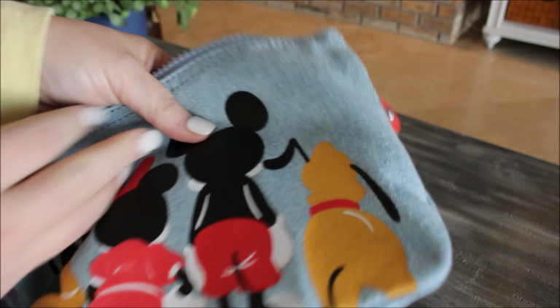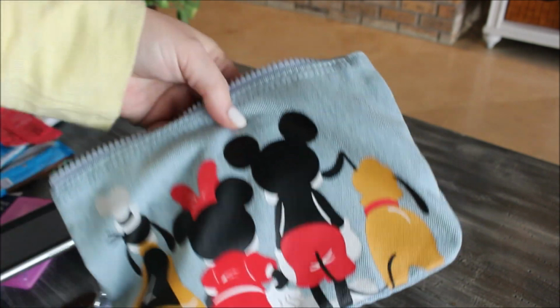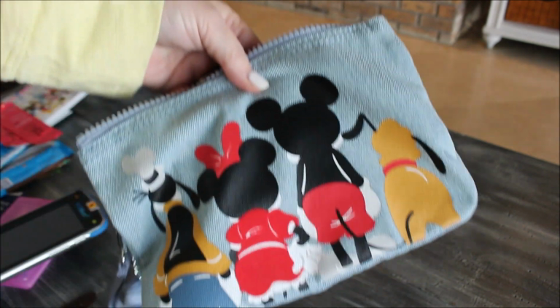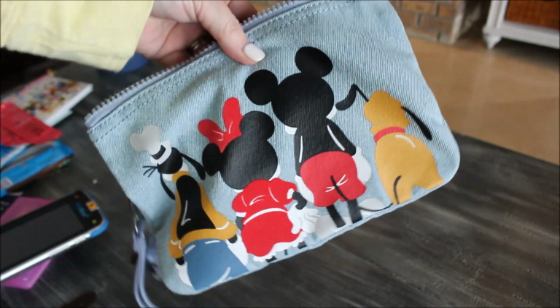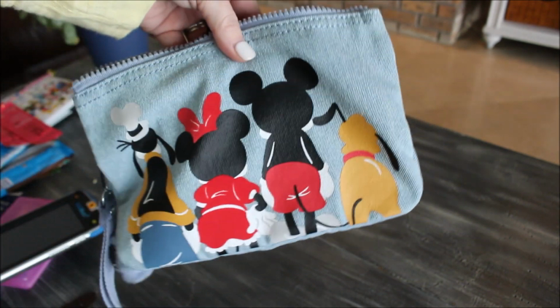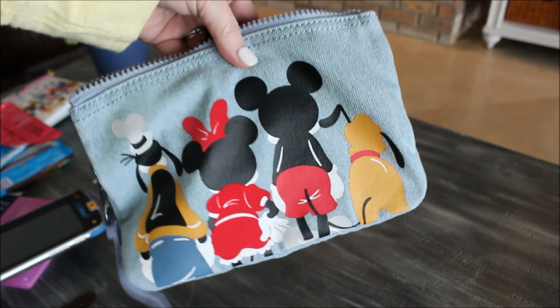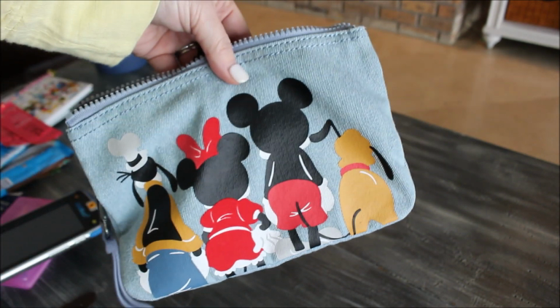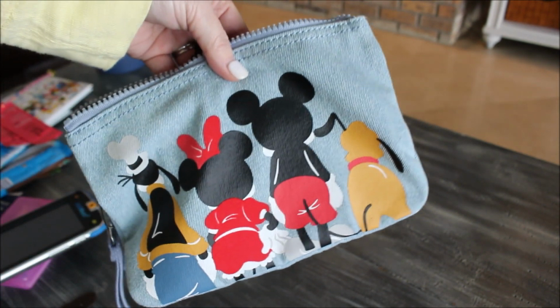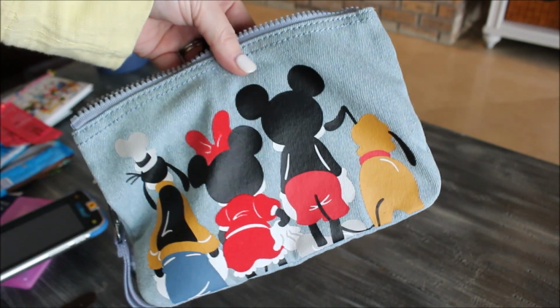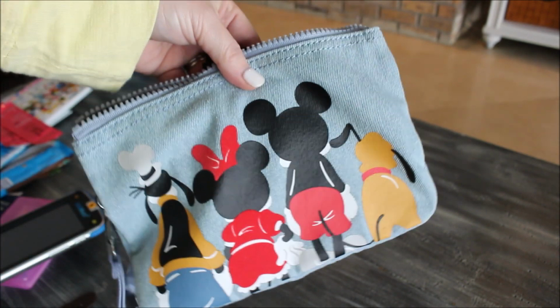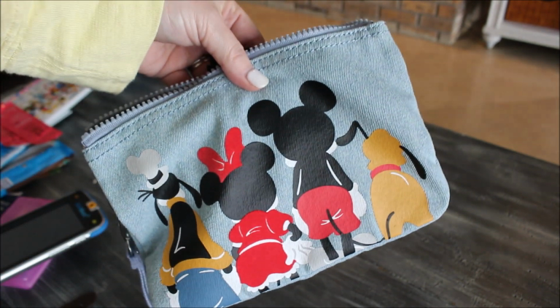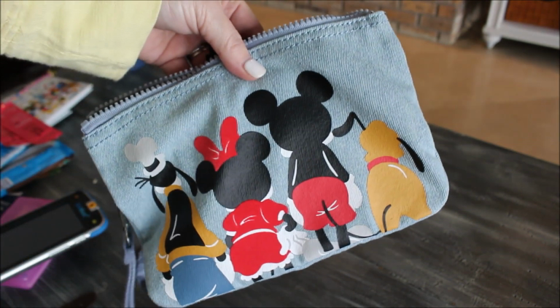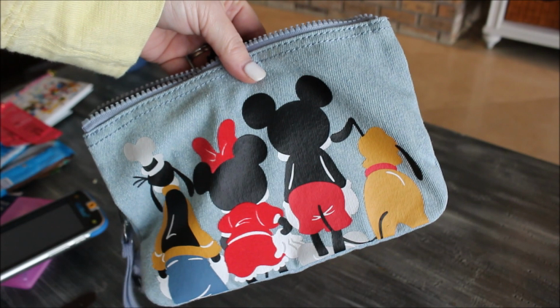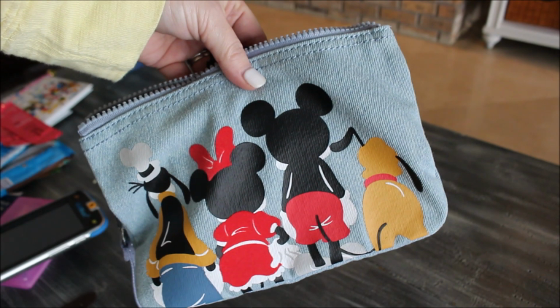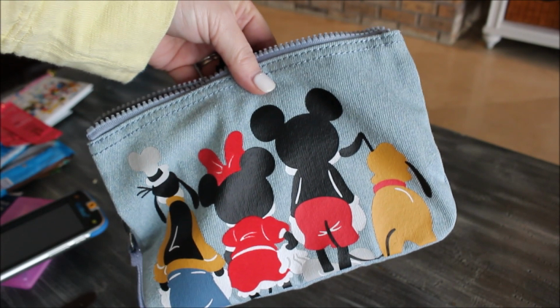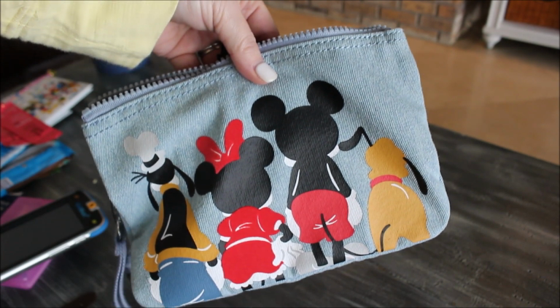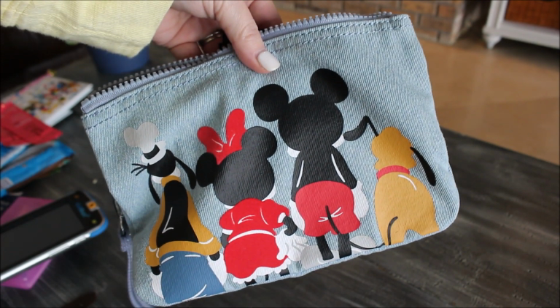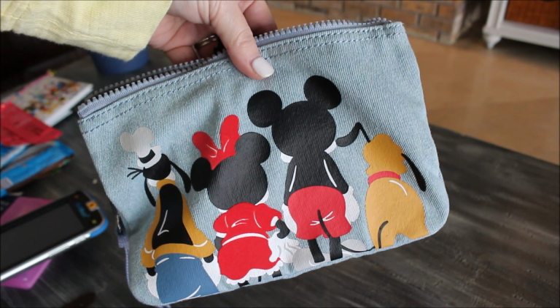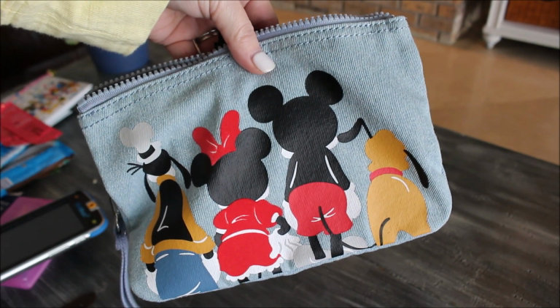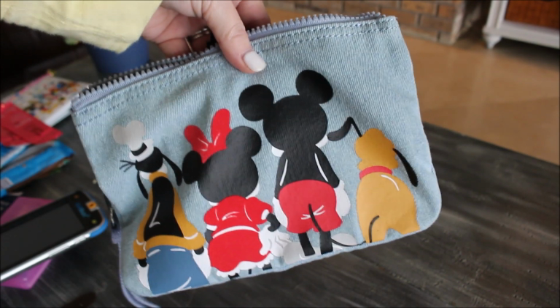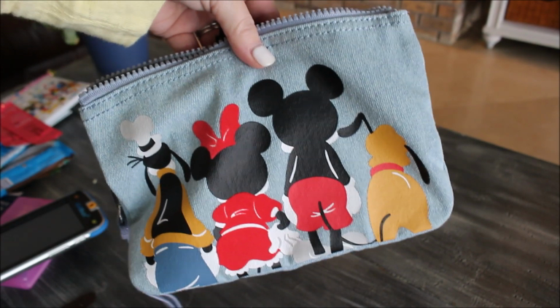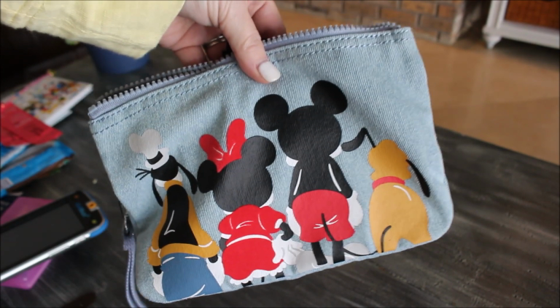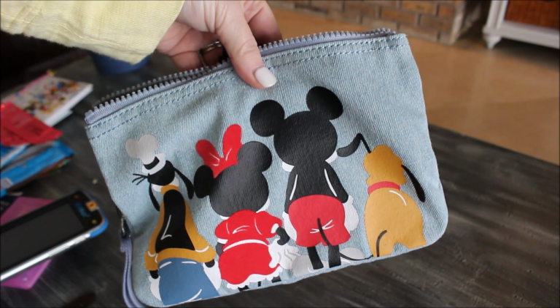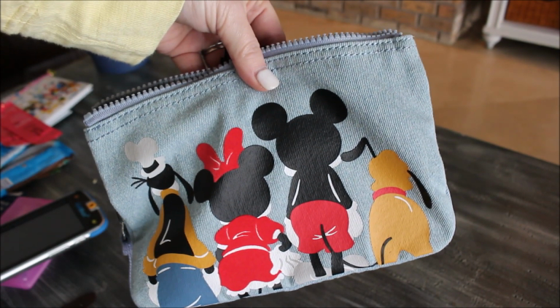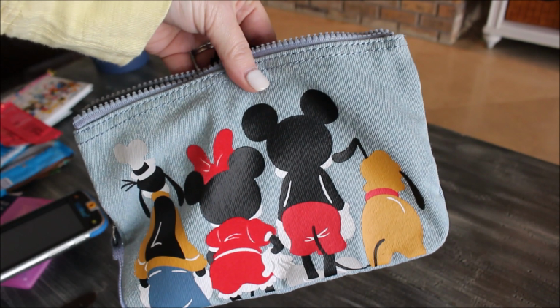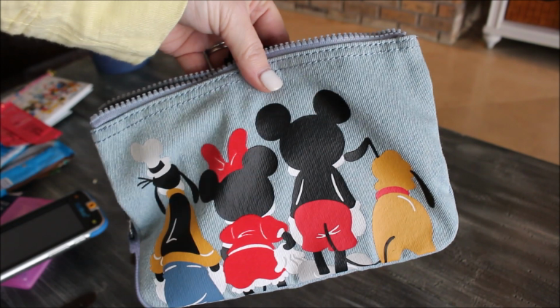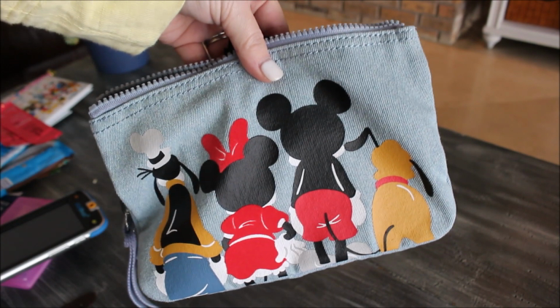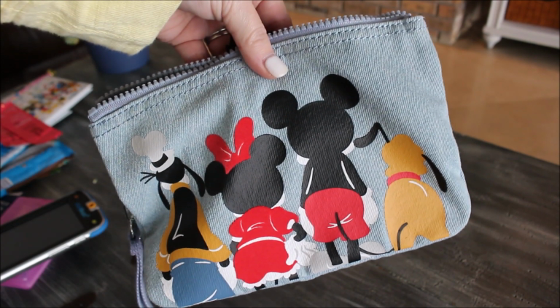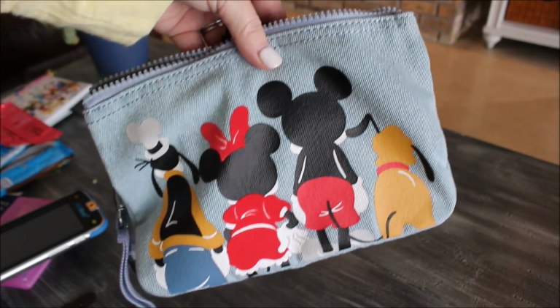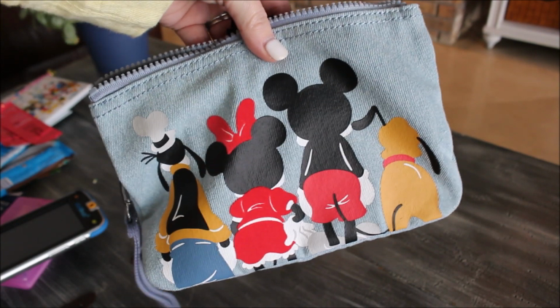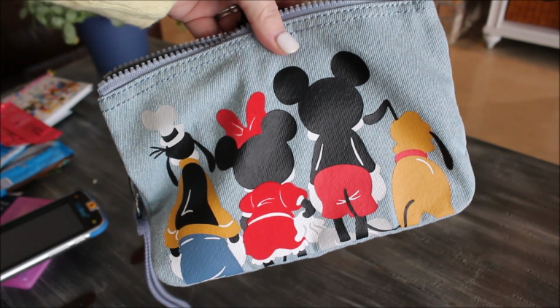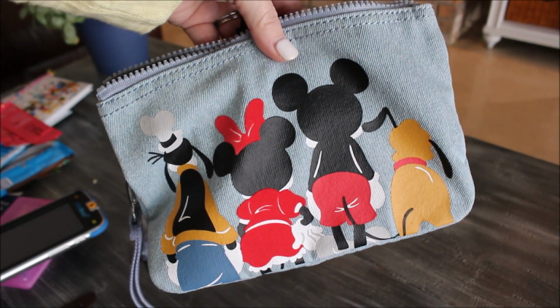So that's everything I have packed in this Kipling bag. I hope this review is helpful — I'll have all the links below. I'm going to go before I start coughing and lose my voice again. I'll see you guys very soon!